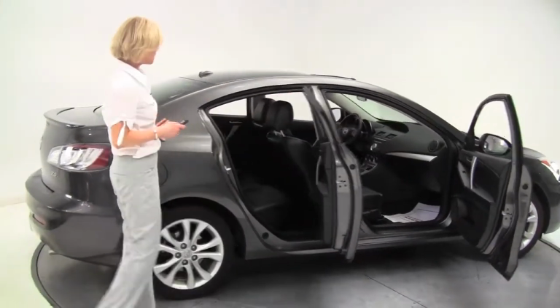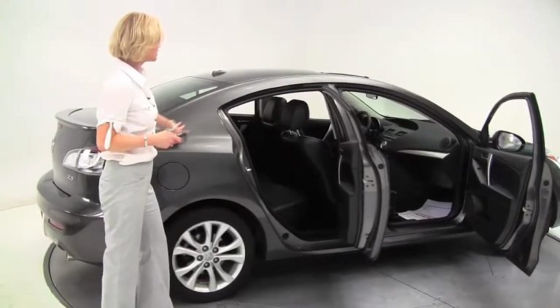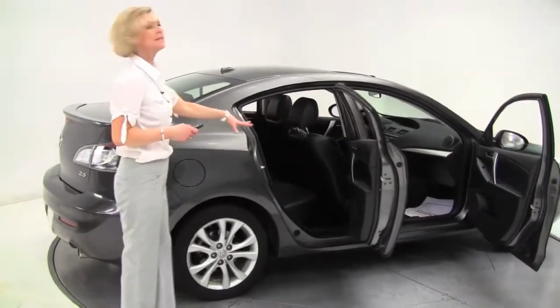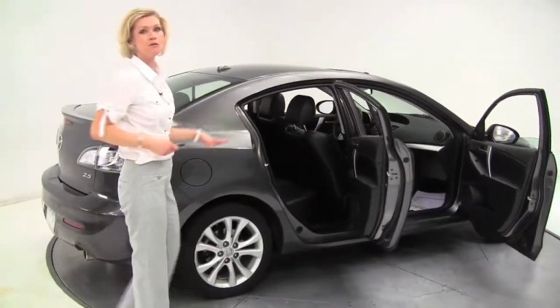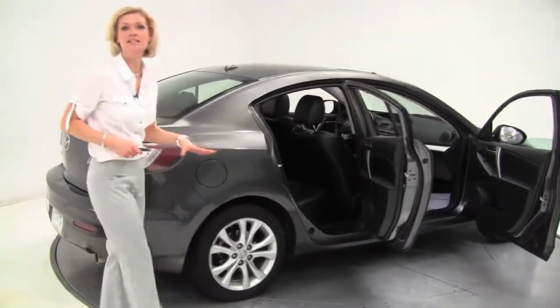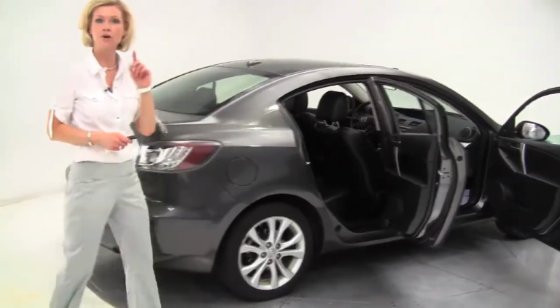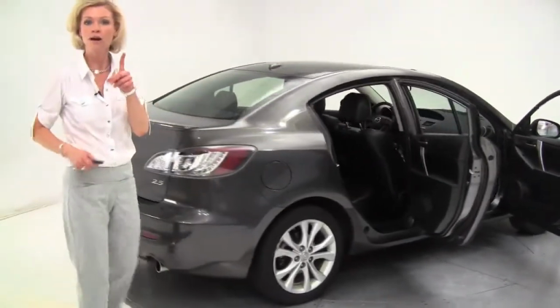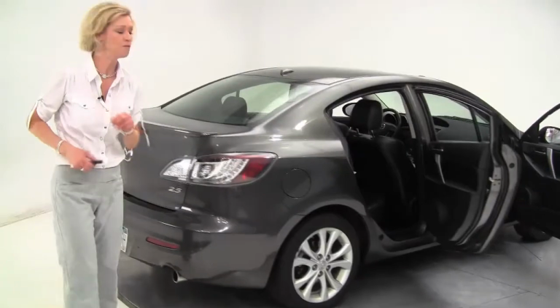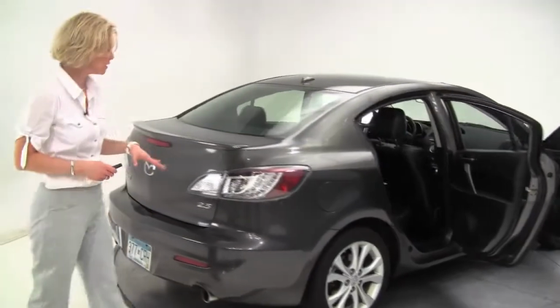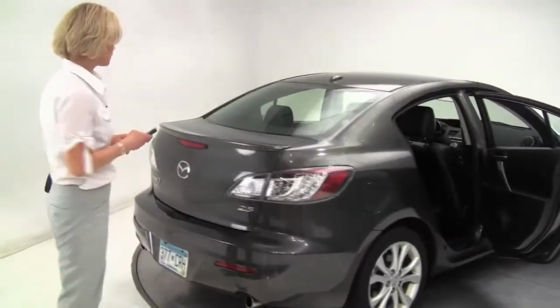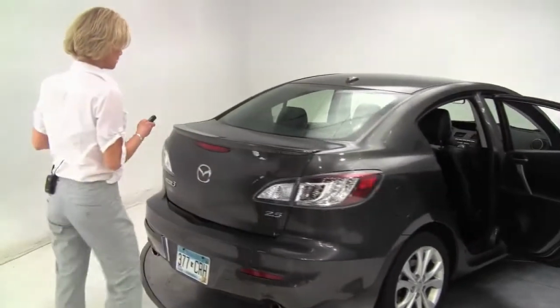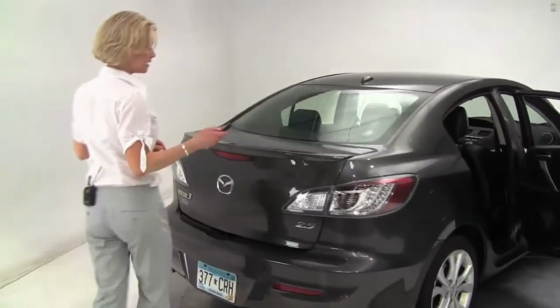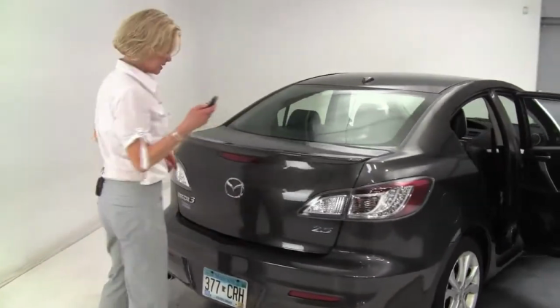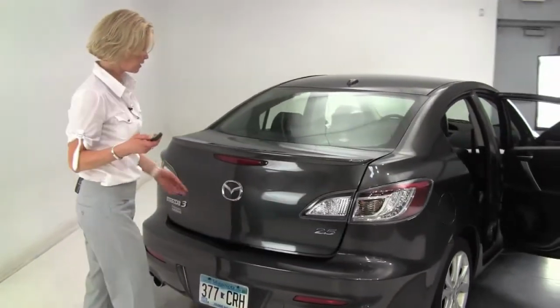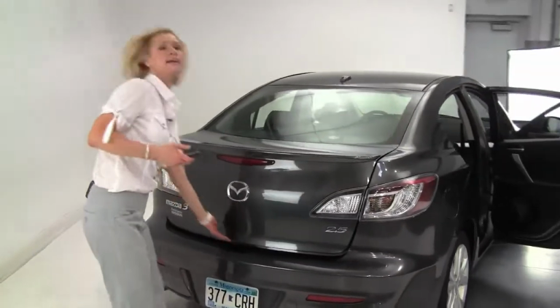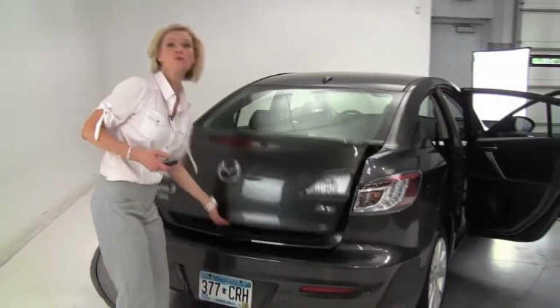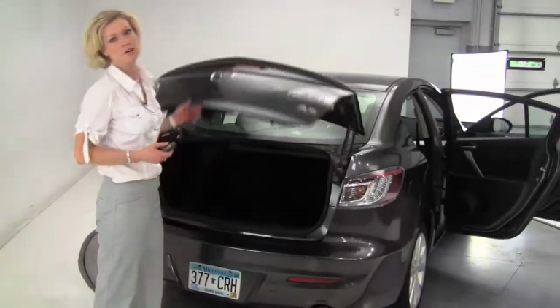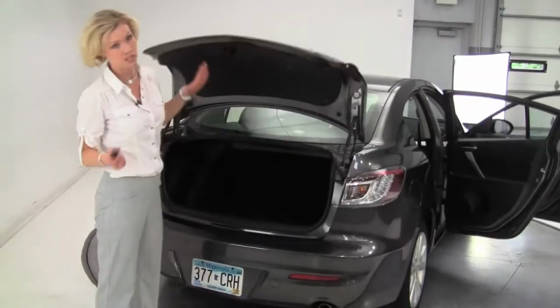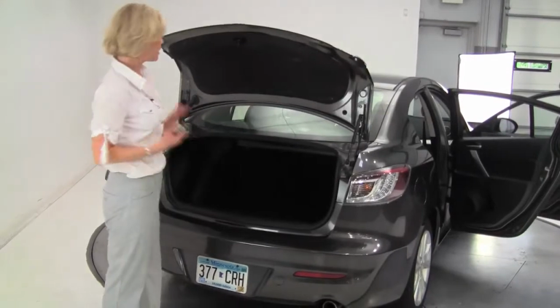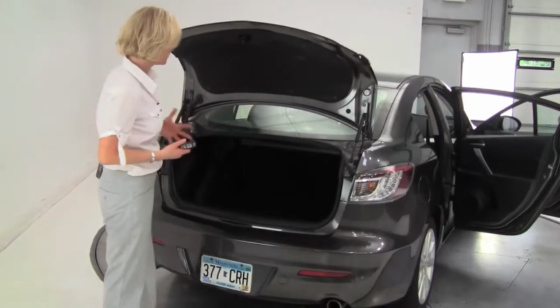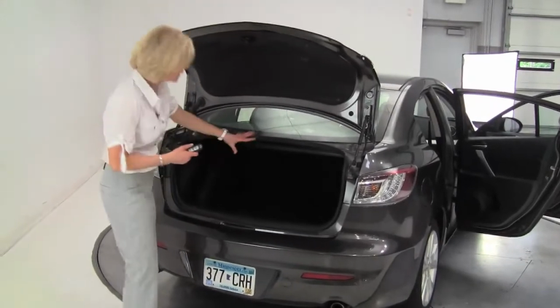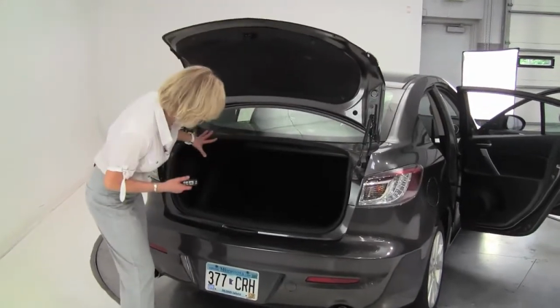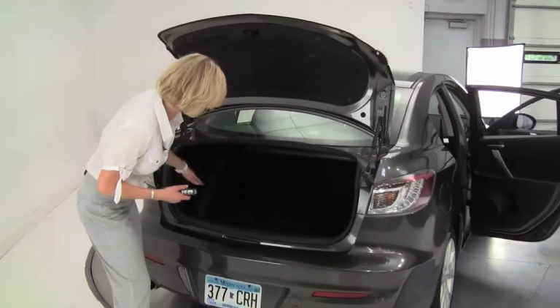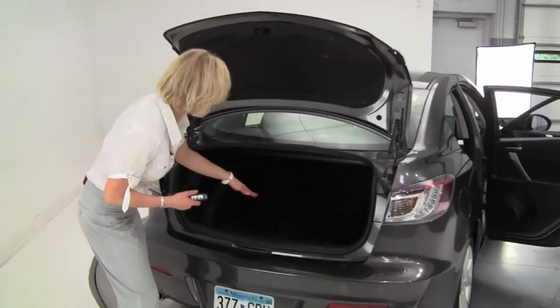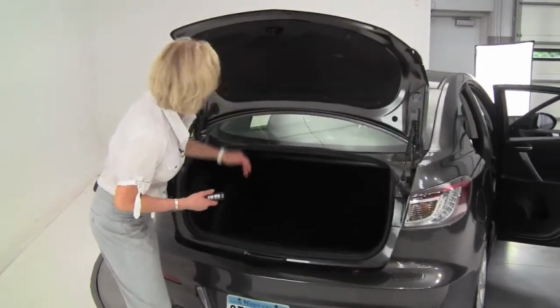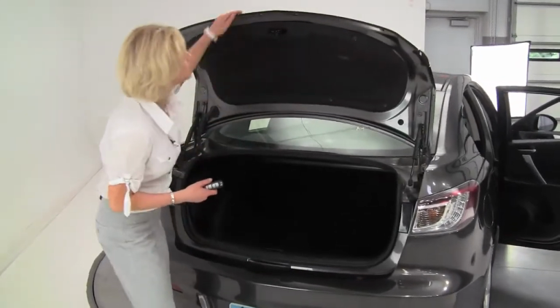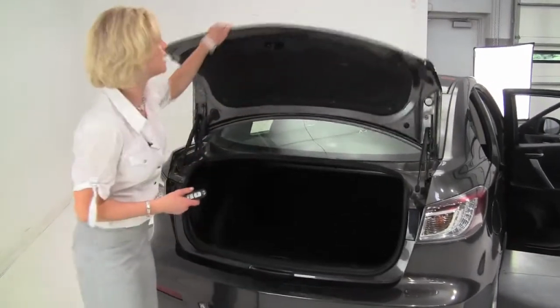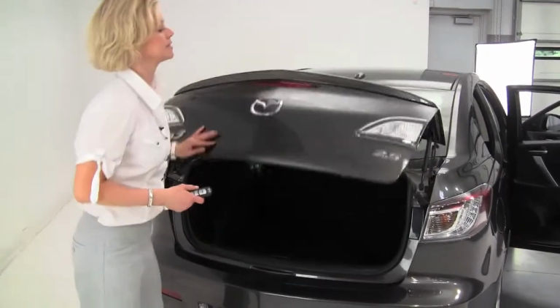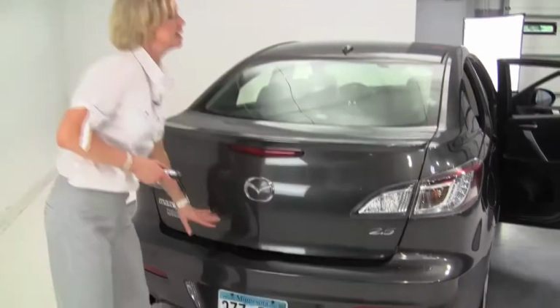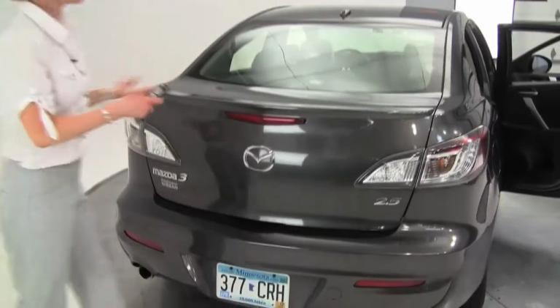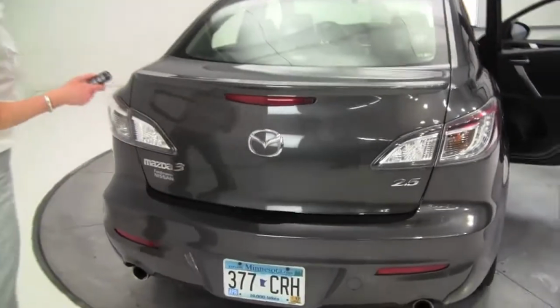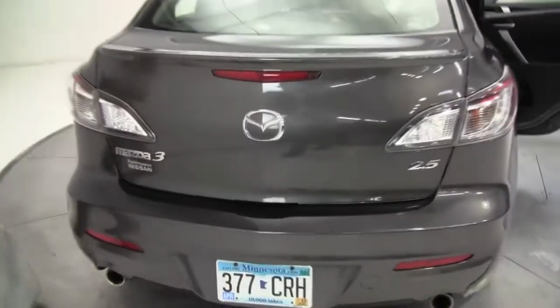Graphite exterior, black leather-appointed interior, one owner vehicle, and the tires look really good. Let's take a look at the back — 2.5-liter engine, so it's very fuel-efficient. Nice amount of trunk space, full set of carpeted floor mats. The body is in excellent condition.